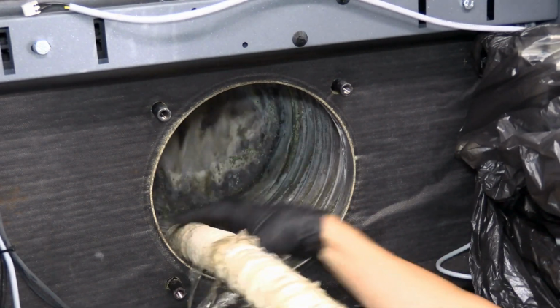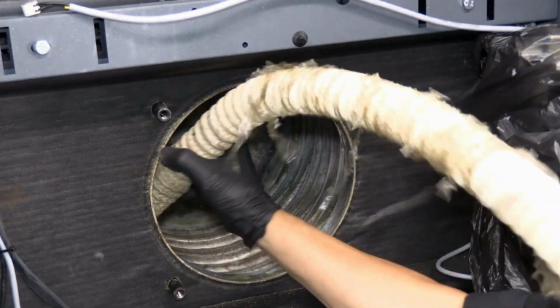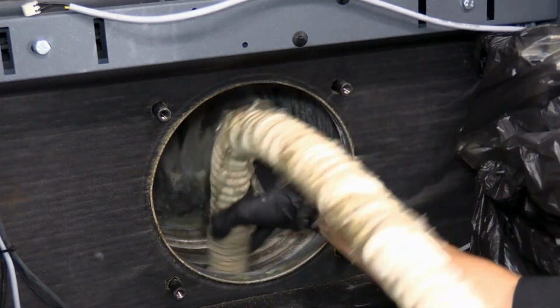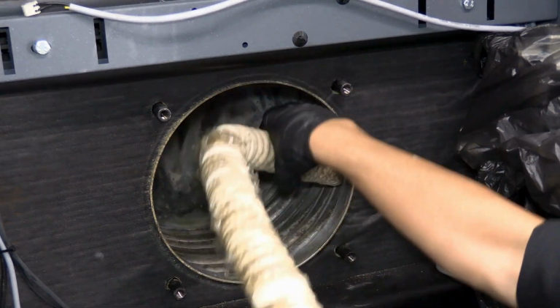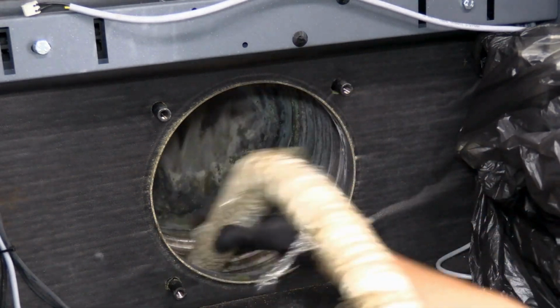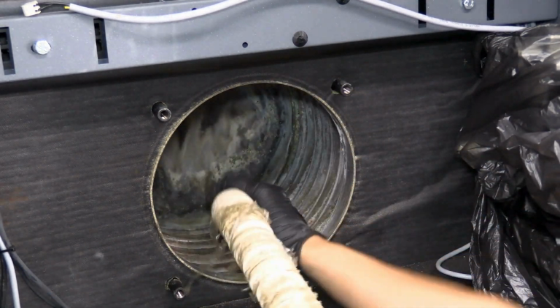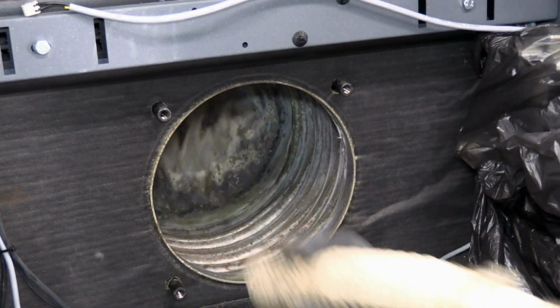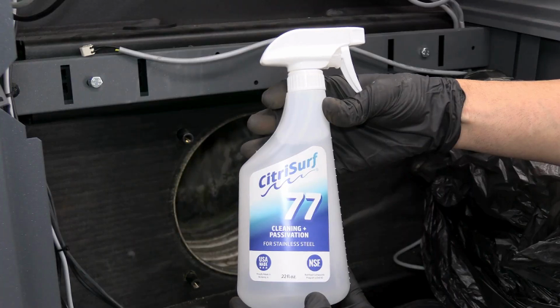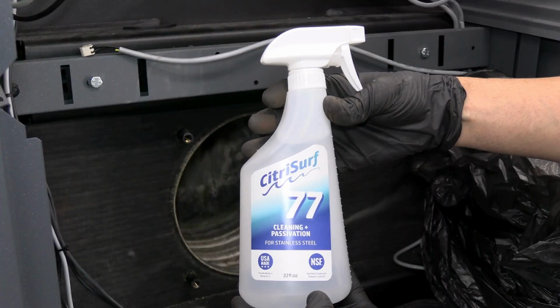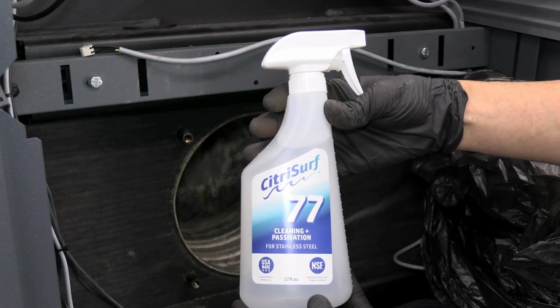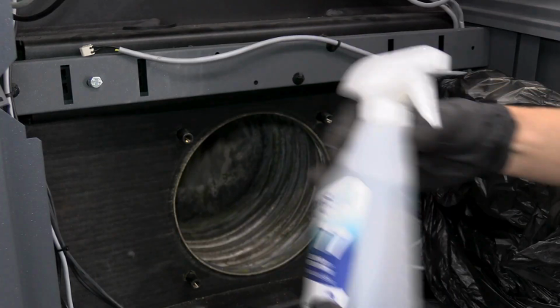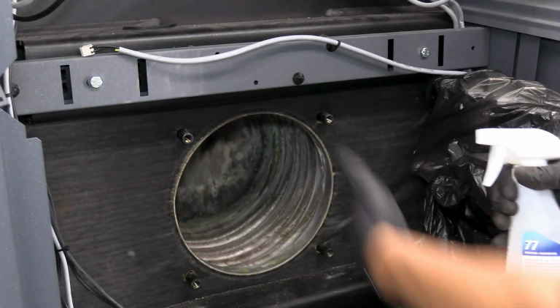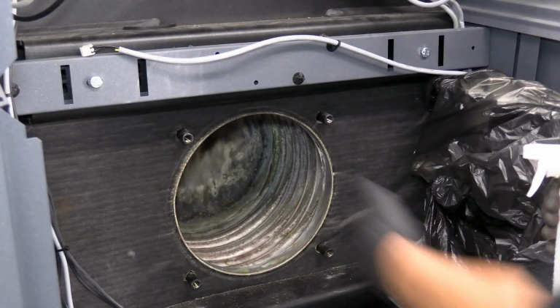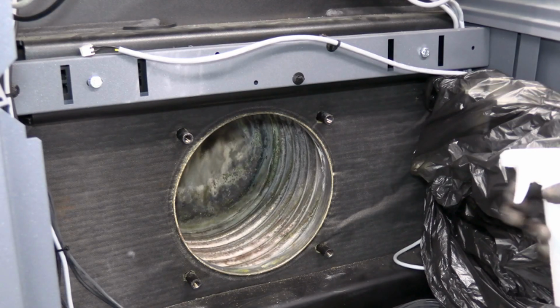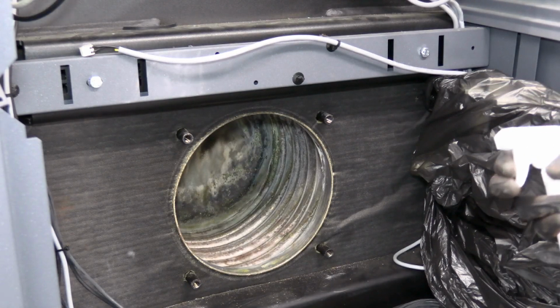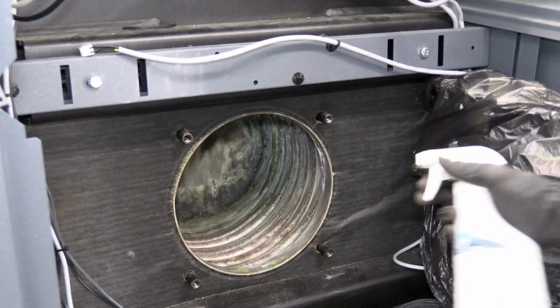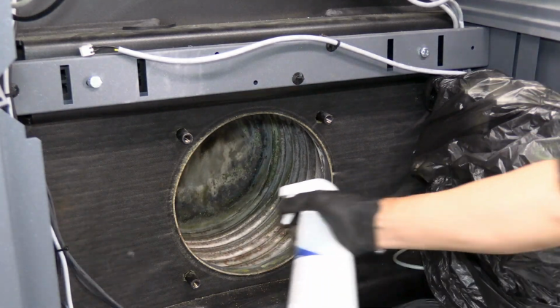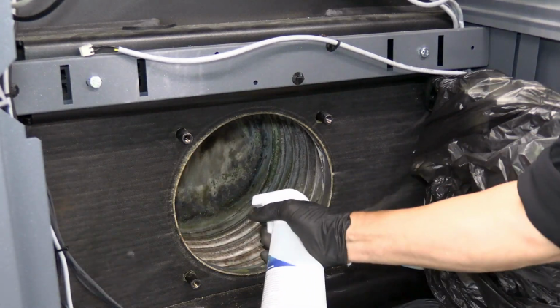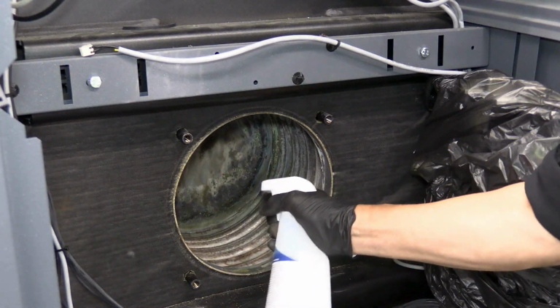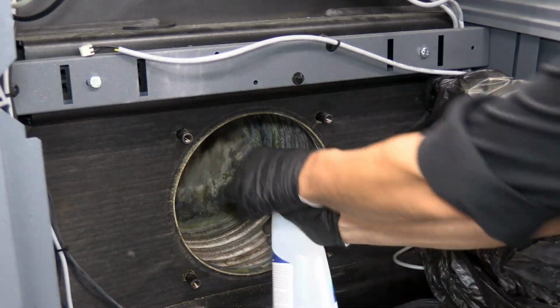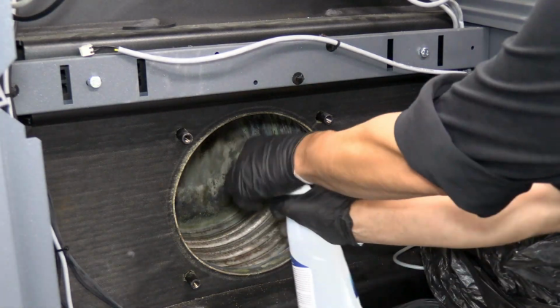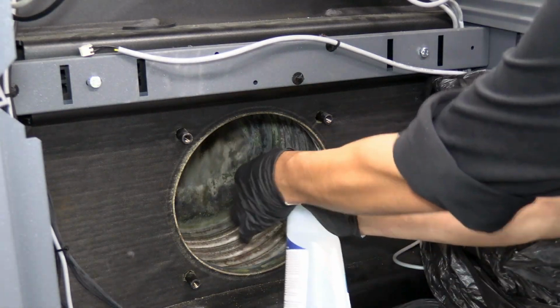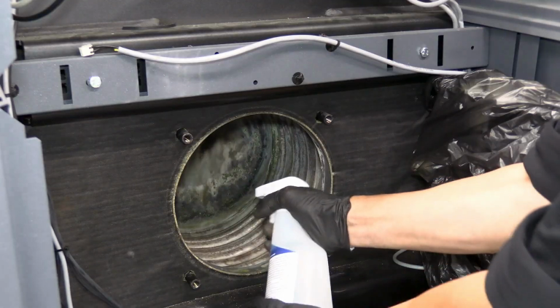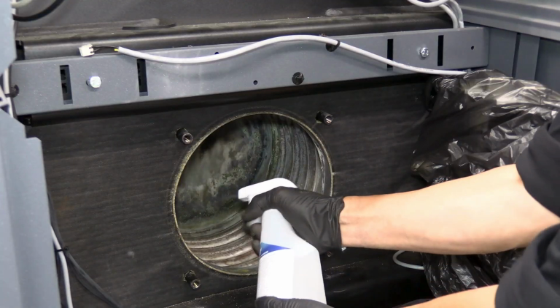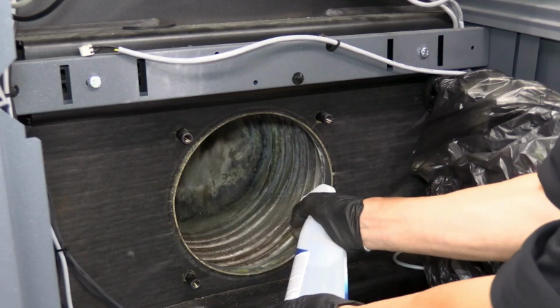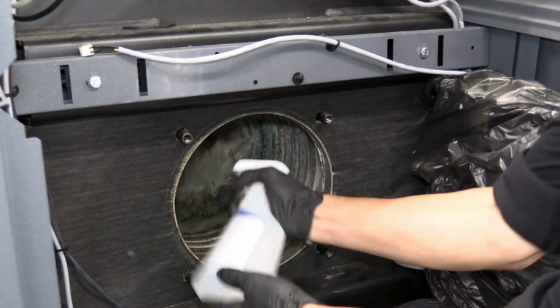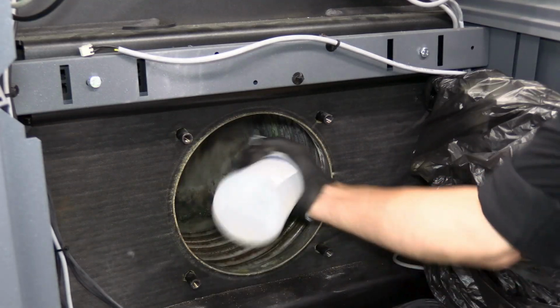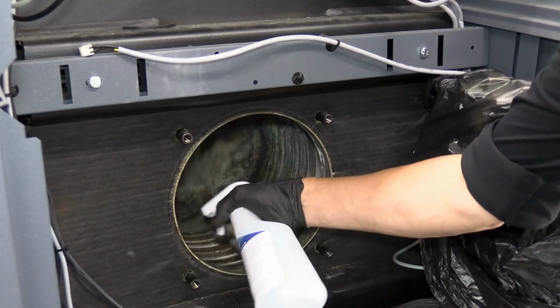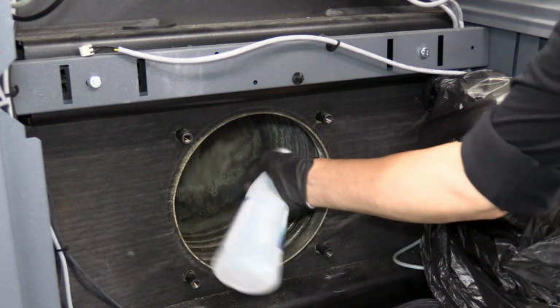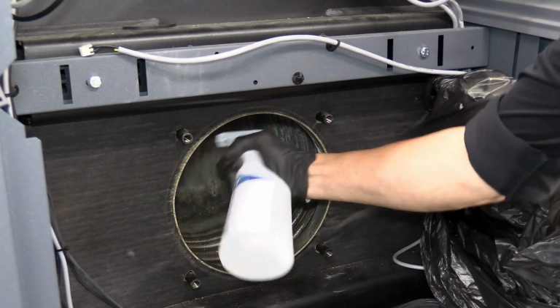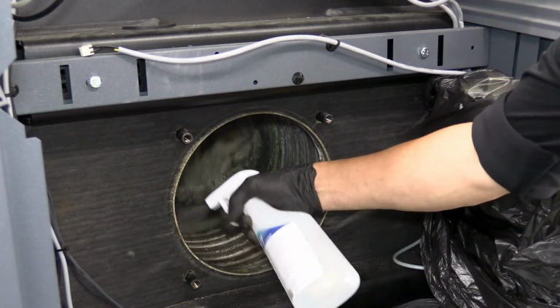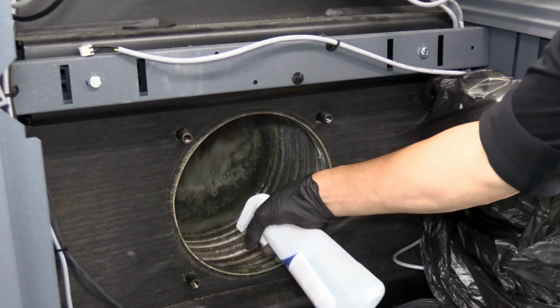After this, we'll do a water flush. In some cases, you may have significant fouling — perhaps a neglected boiler. In that case, we can use a citric acid or phosphoric acid as a combustion-side stainless steel cleaner.